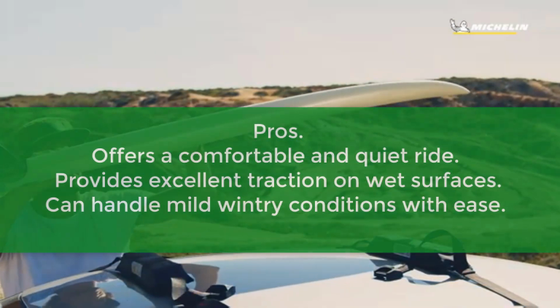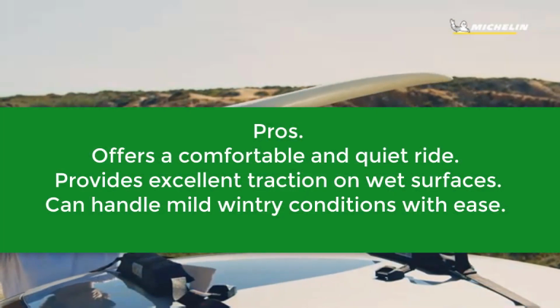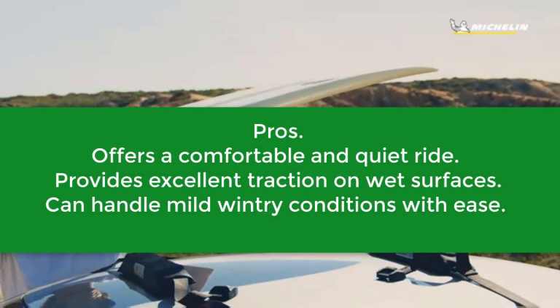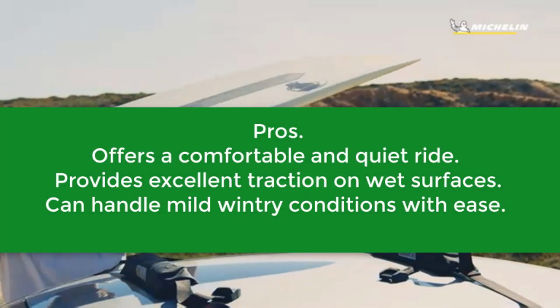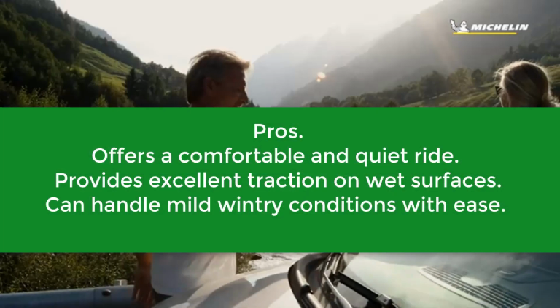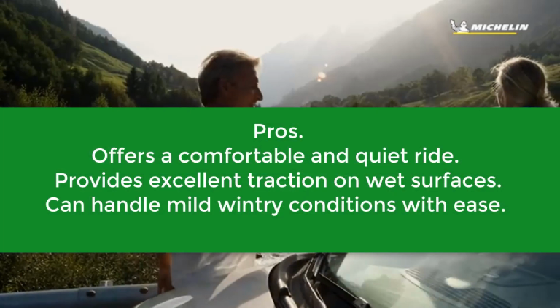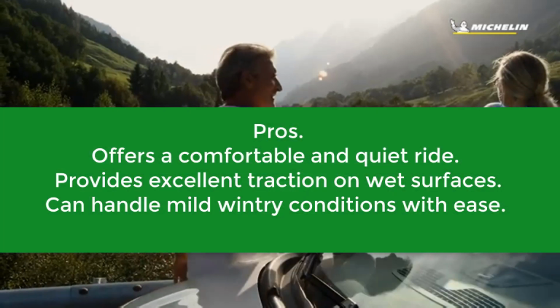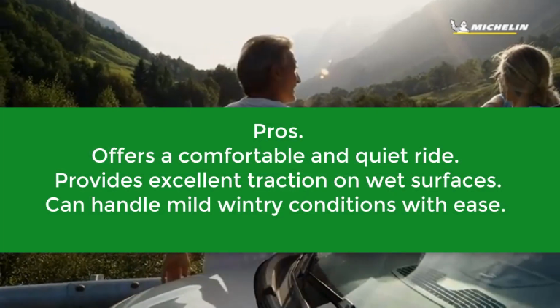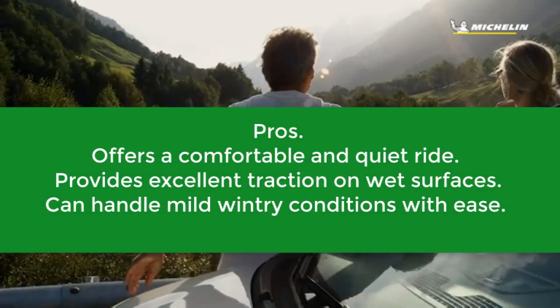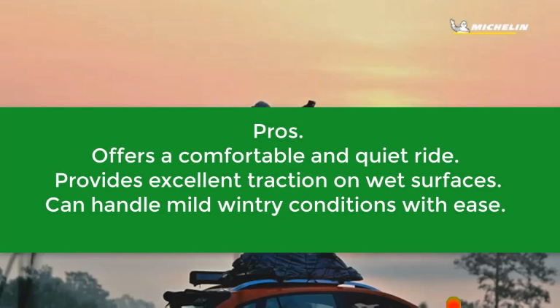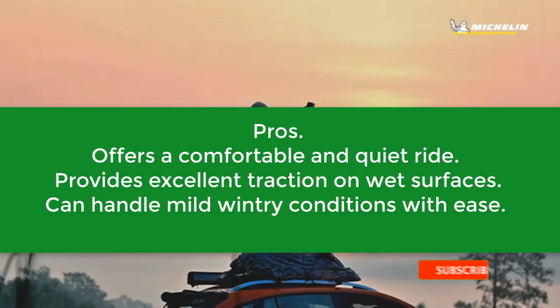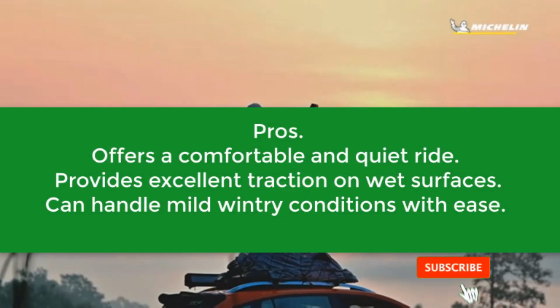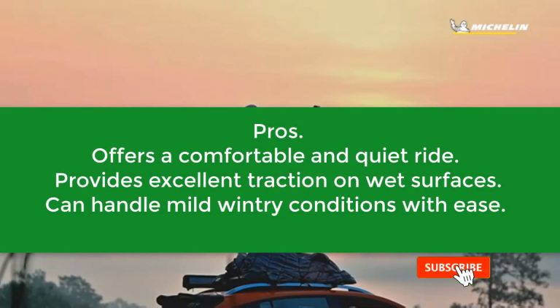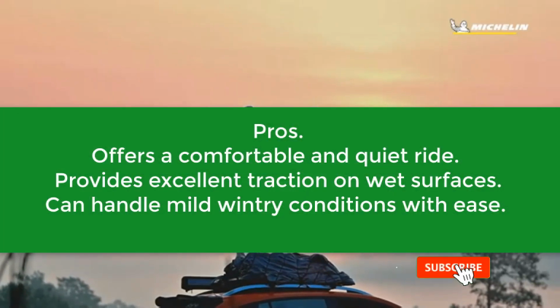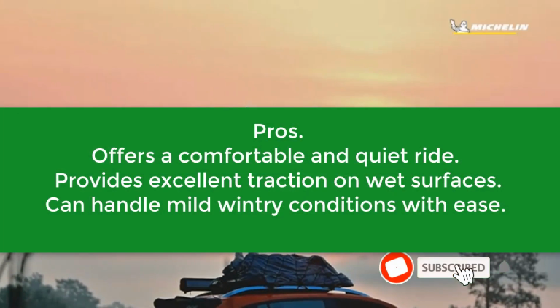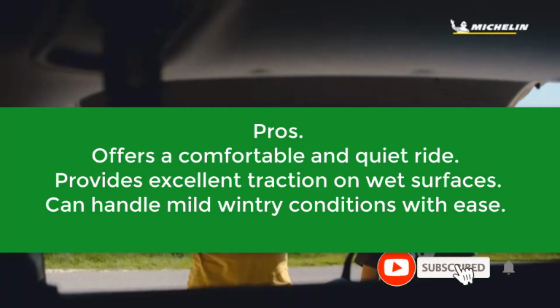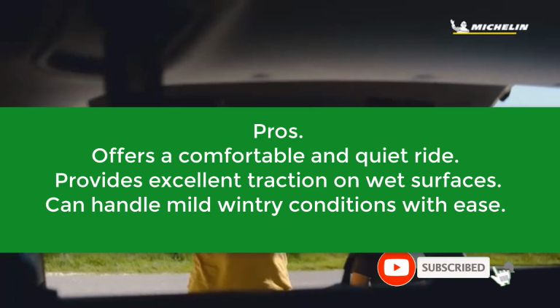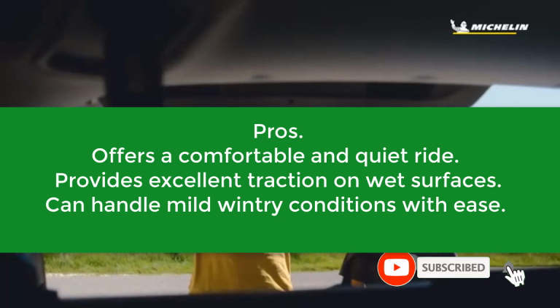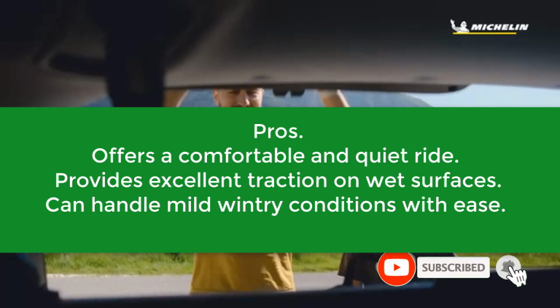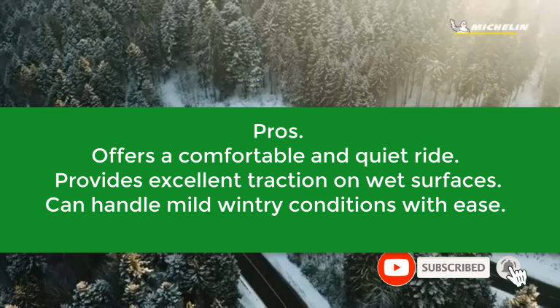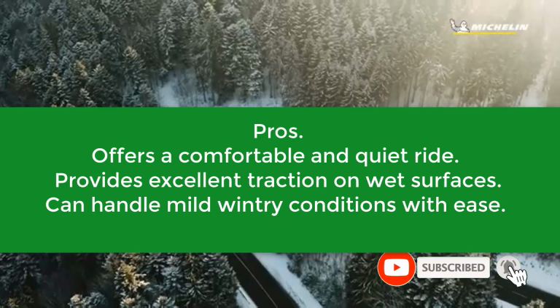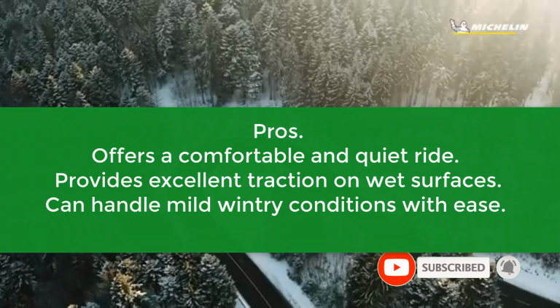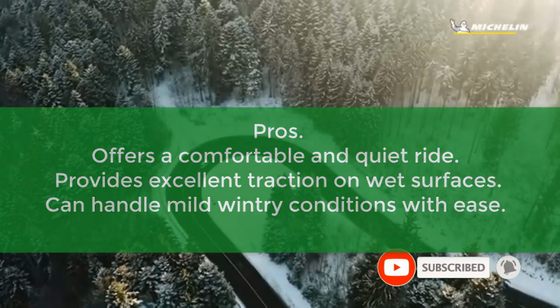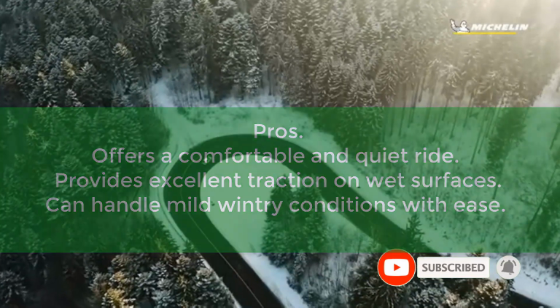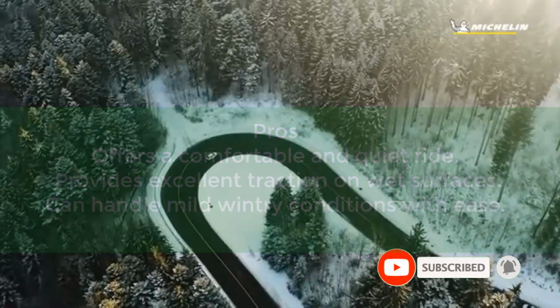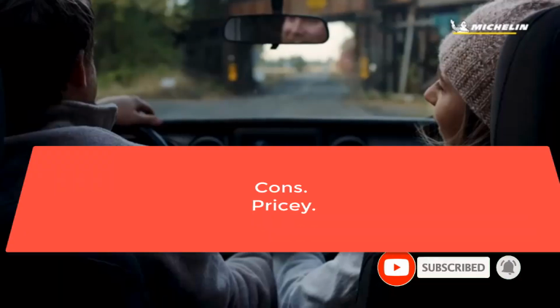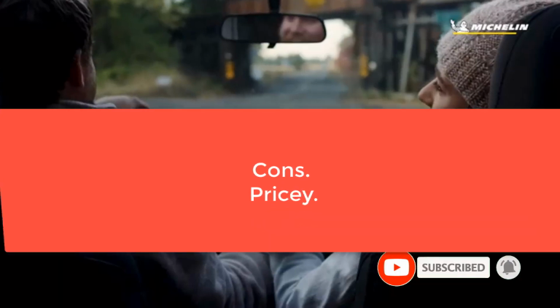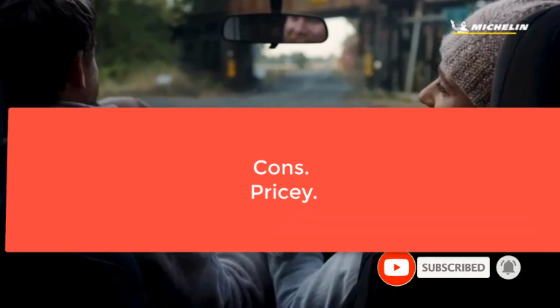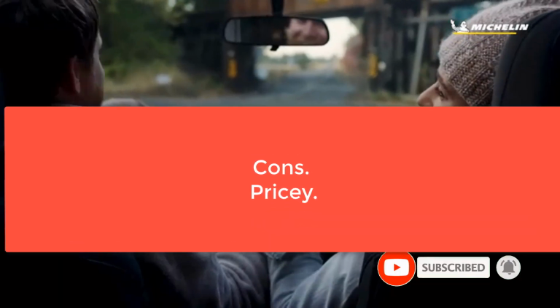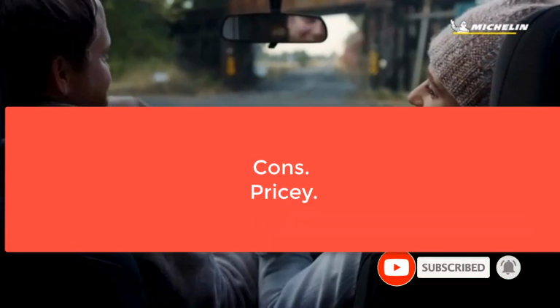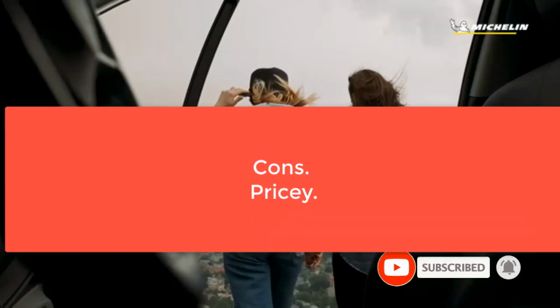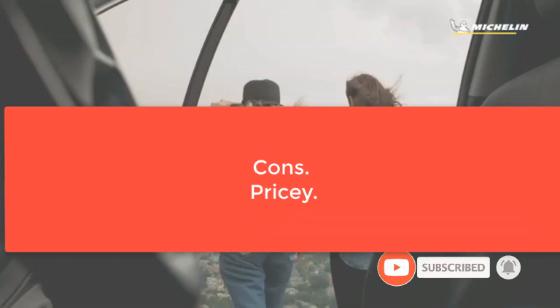Pros: Offers a comfortable and quiet ride, provides excellent traction on wet surfaces, can handle mild wintry conditions with ease. Cons: Pricey.